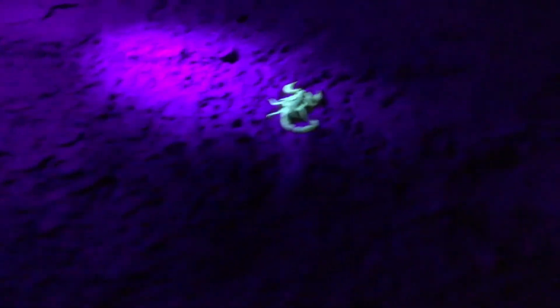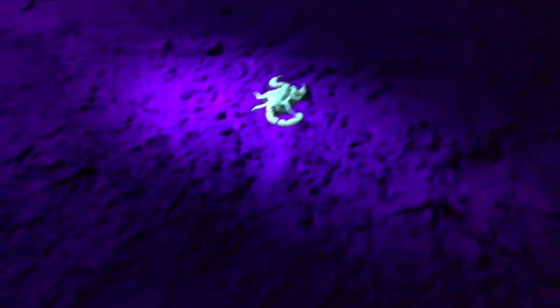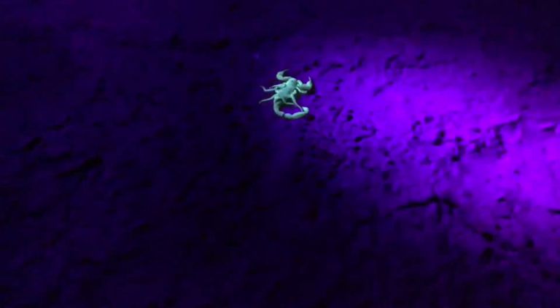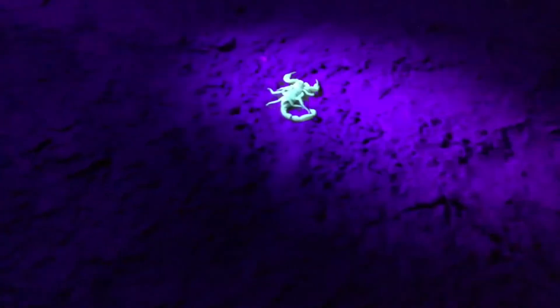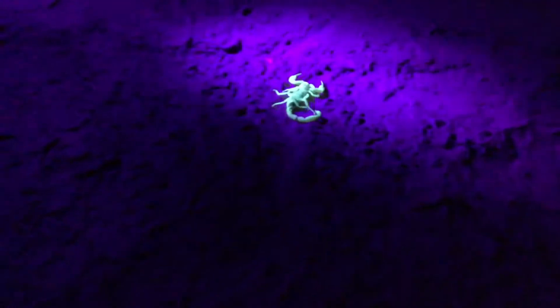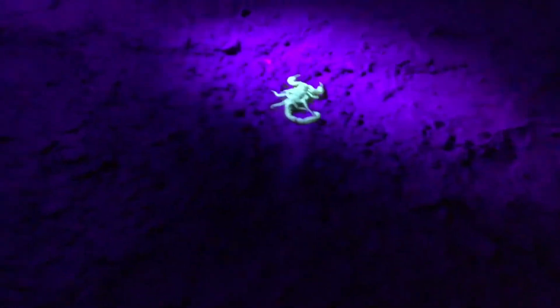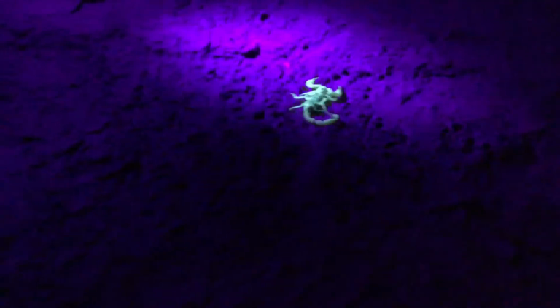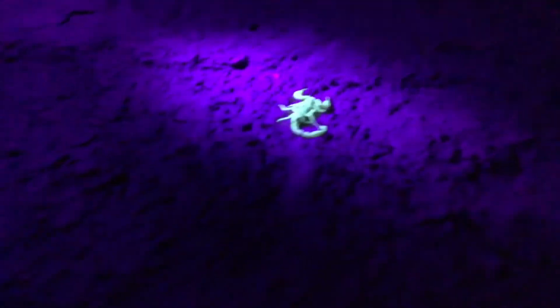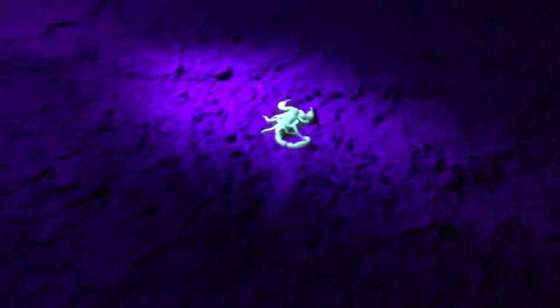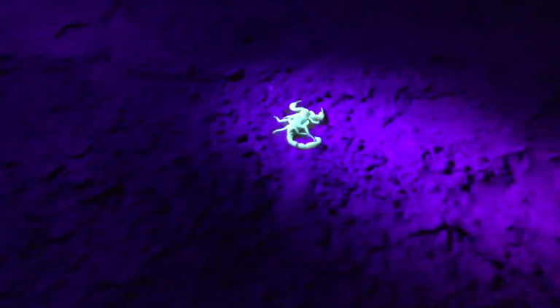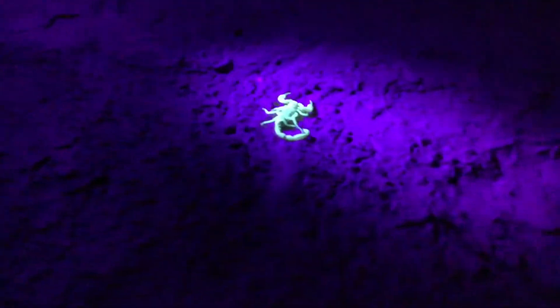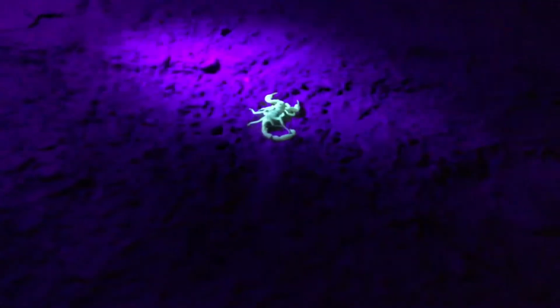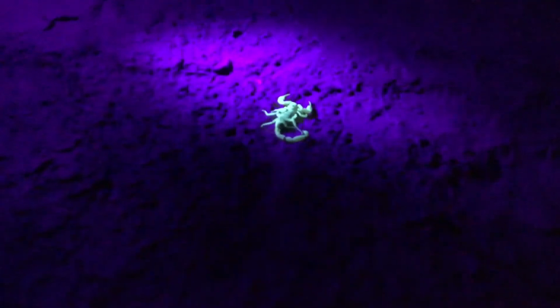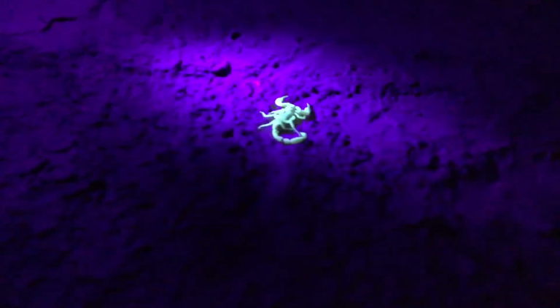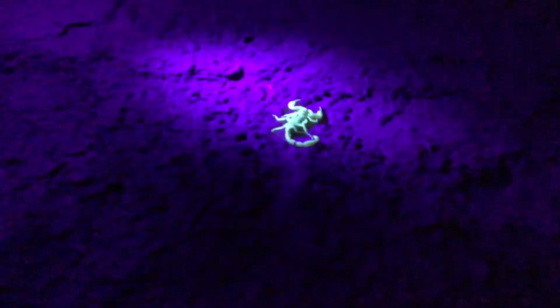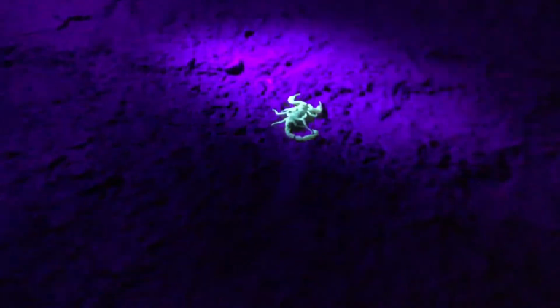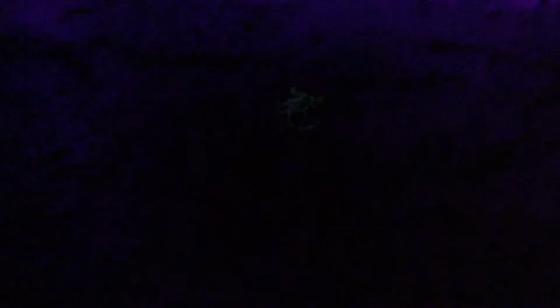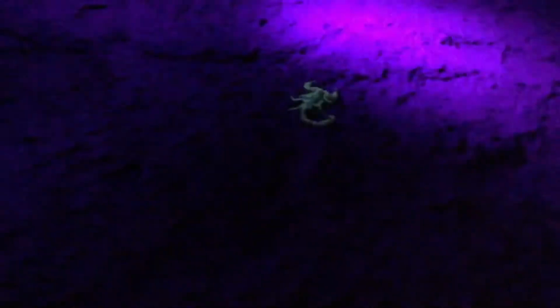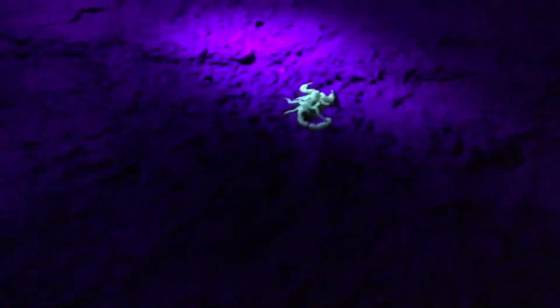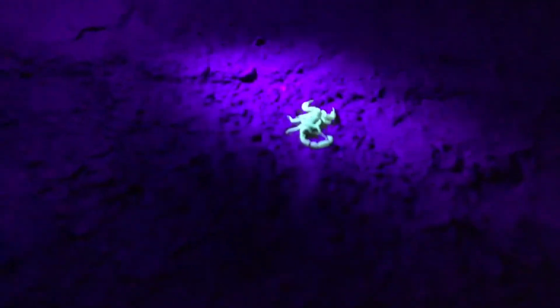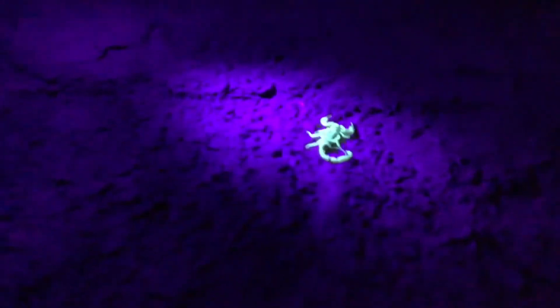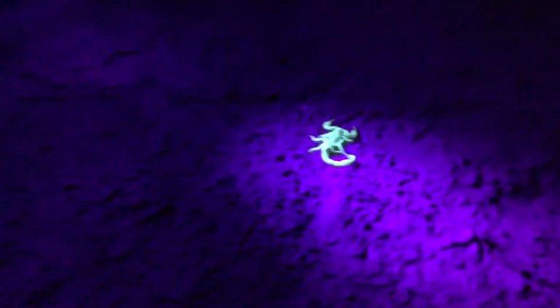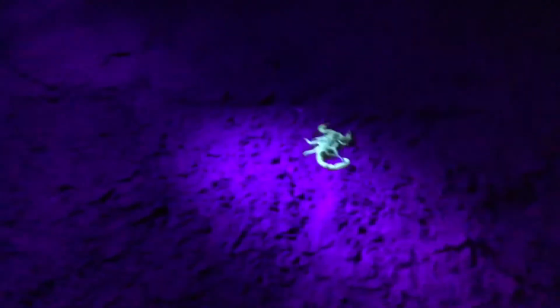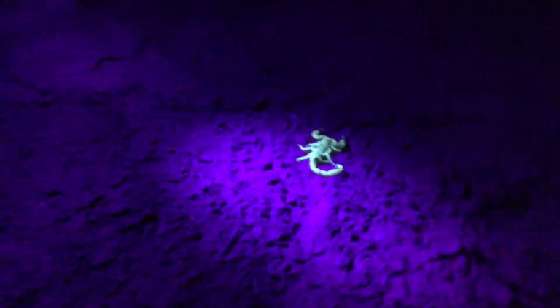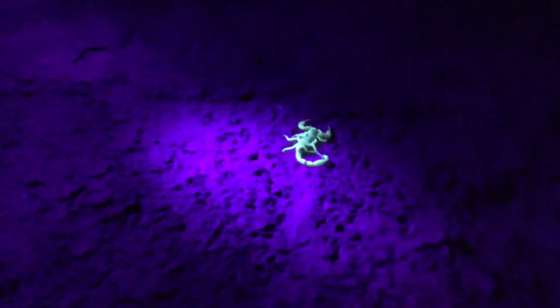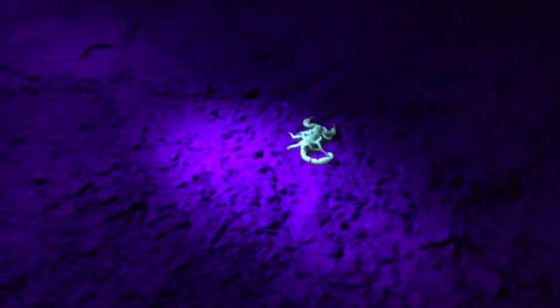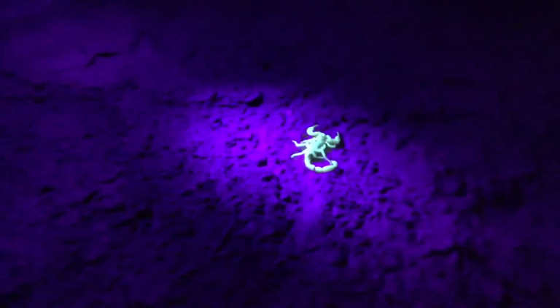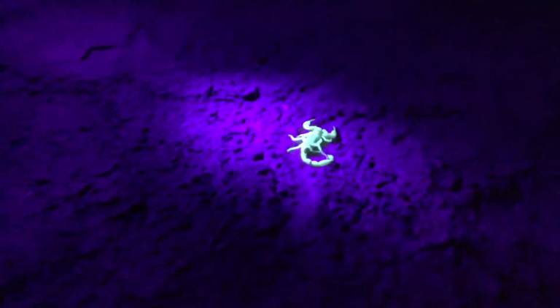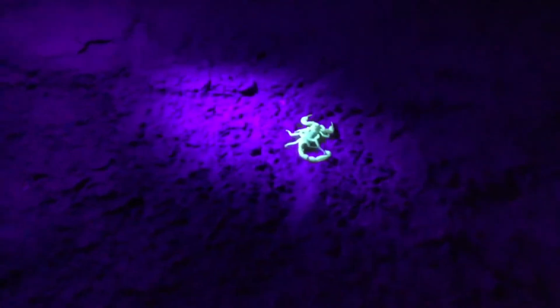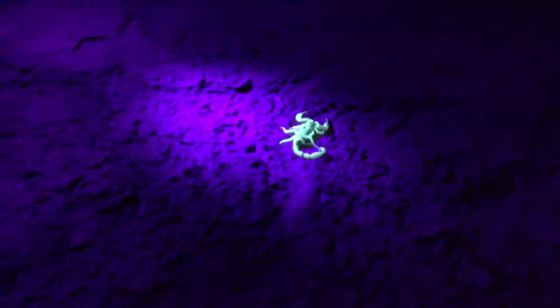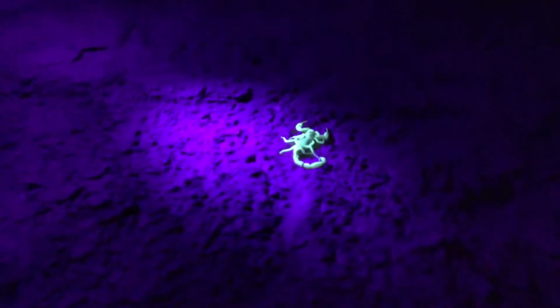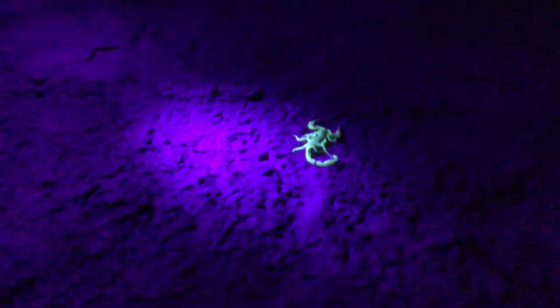I think that'll just be the video. I'll see if I can find anything else or any other scorpions tonight, and if I do, then I'll show you them later.